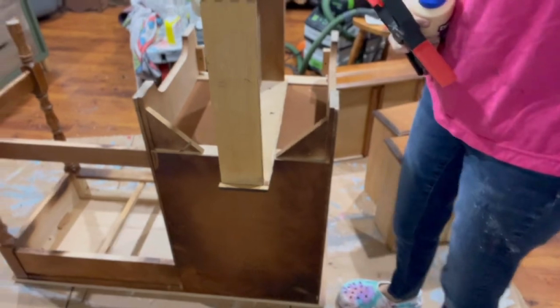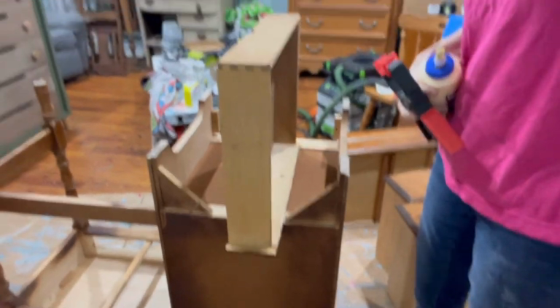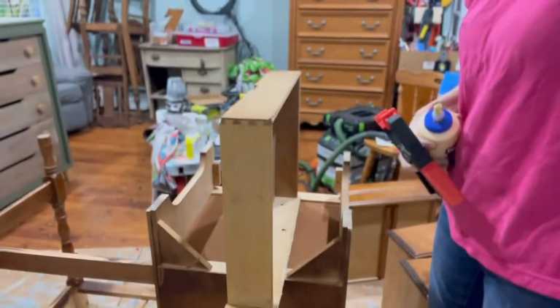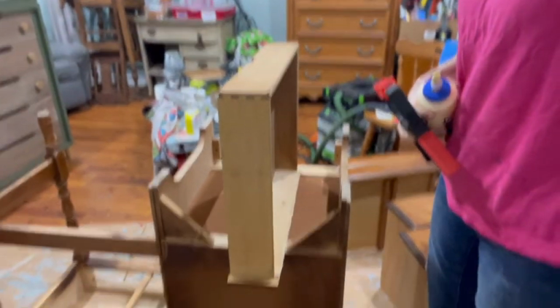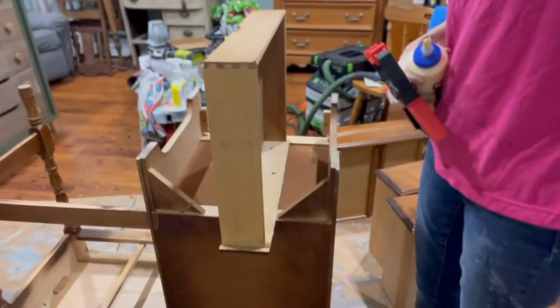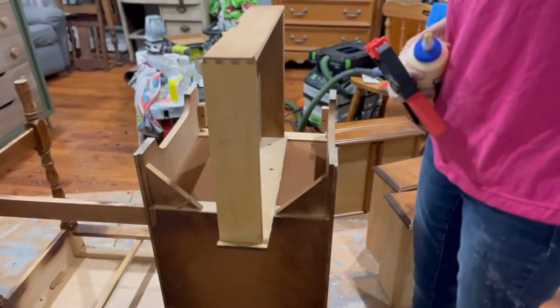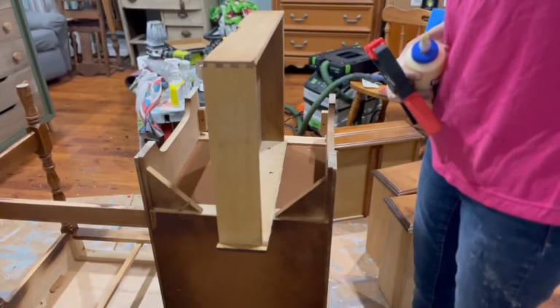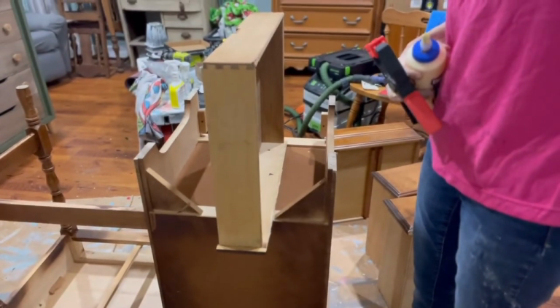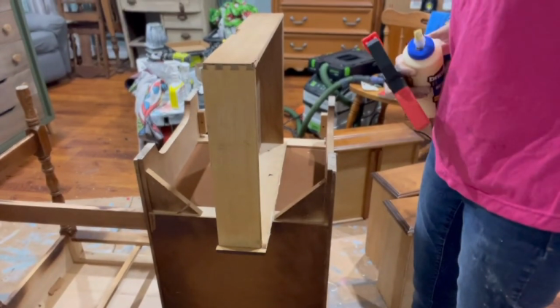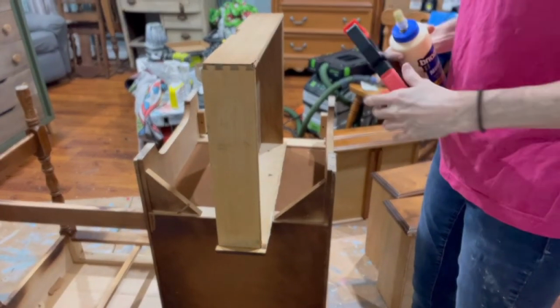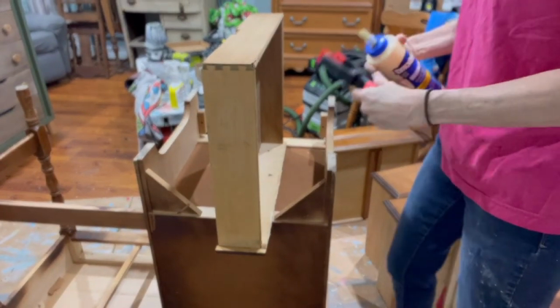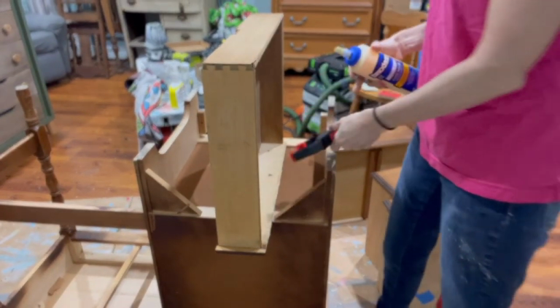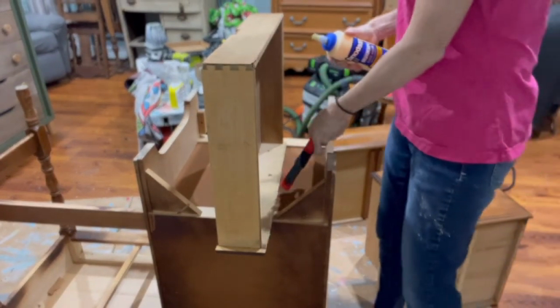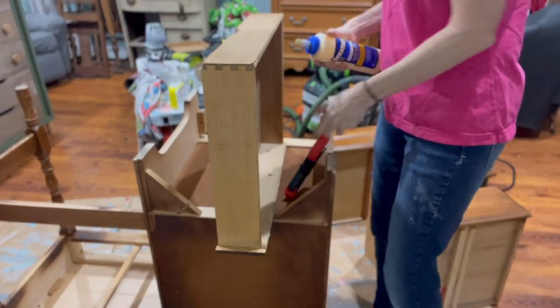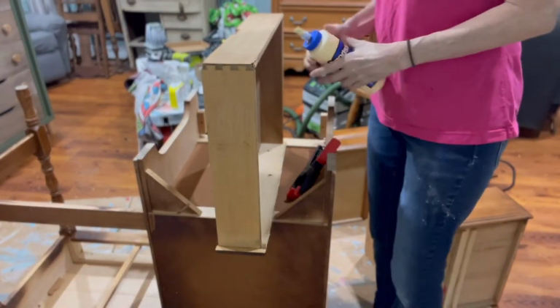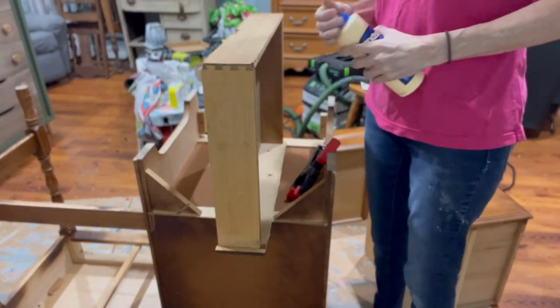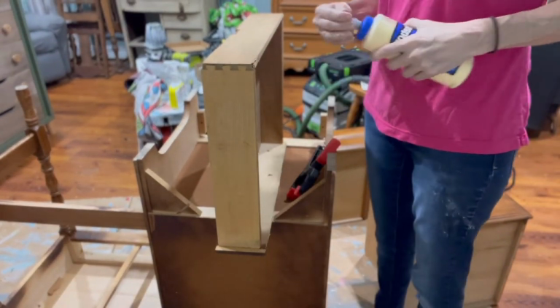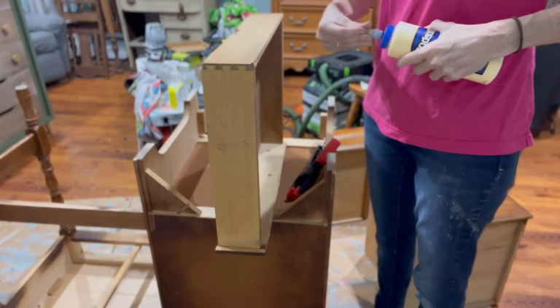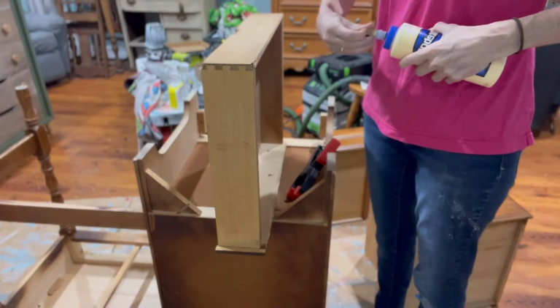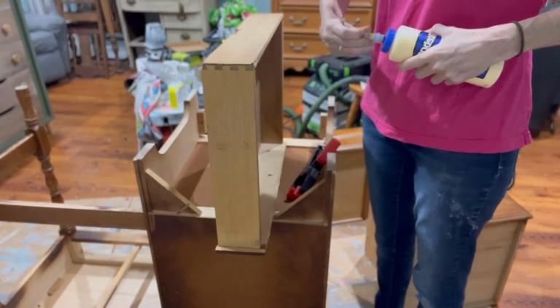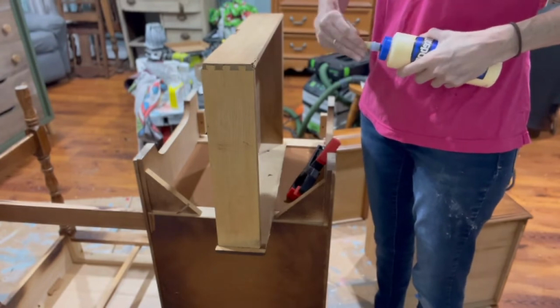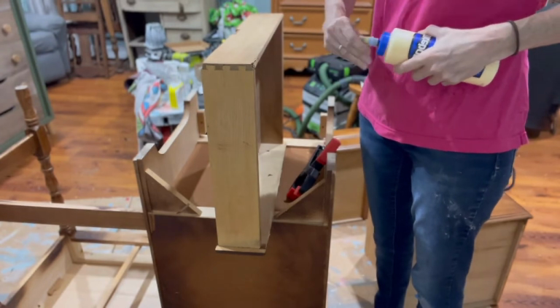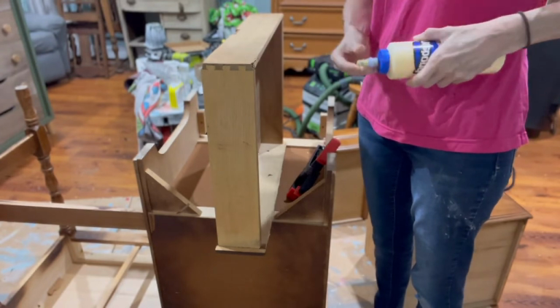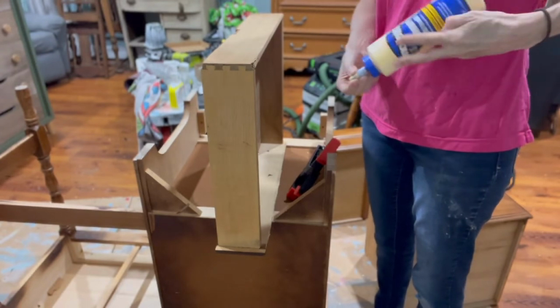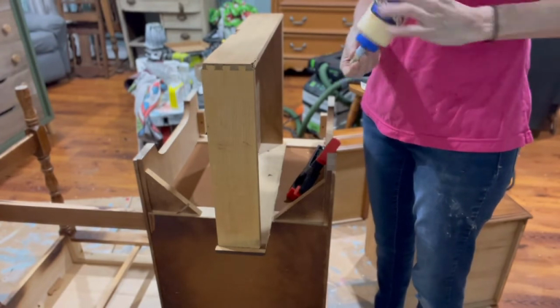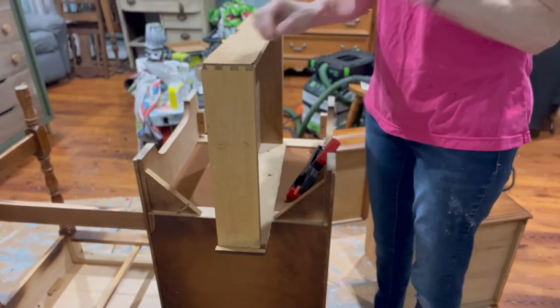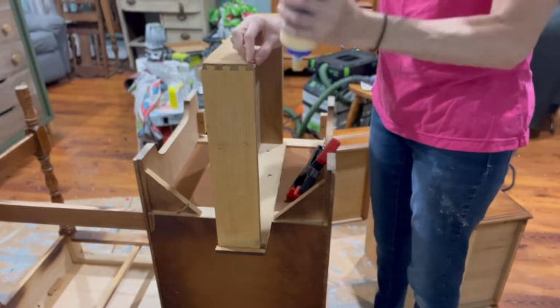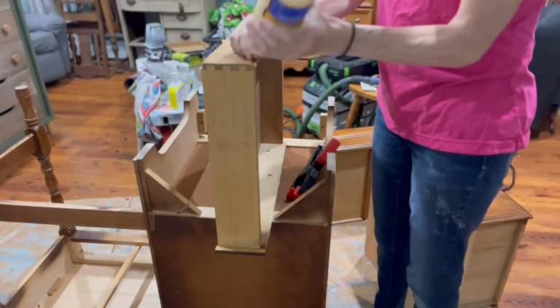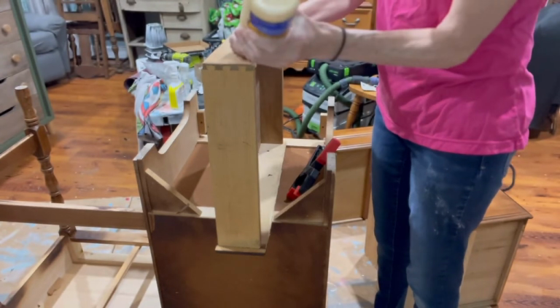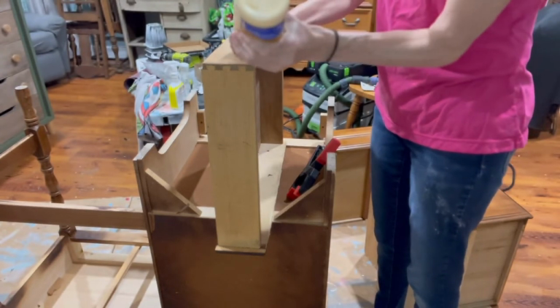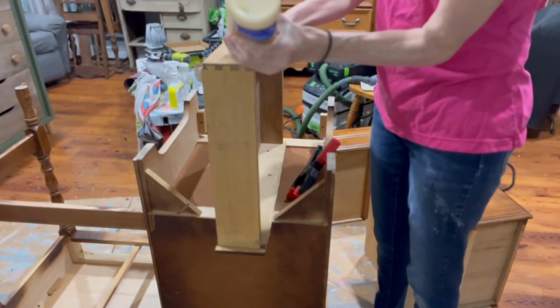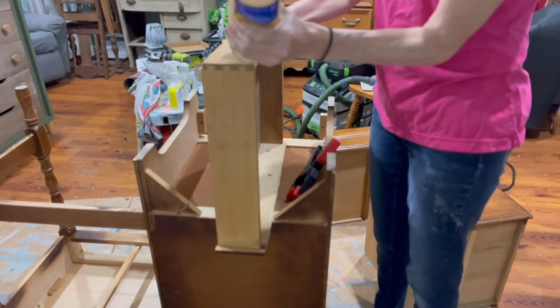One of the drawers needed a little bit of repair, so I'm getting some type-on glue here and some of my clamps, and we're going to go ahead and clamp some of that broken wood down.